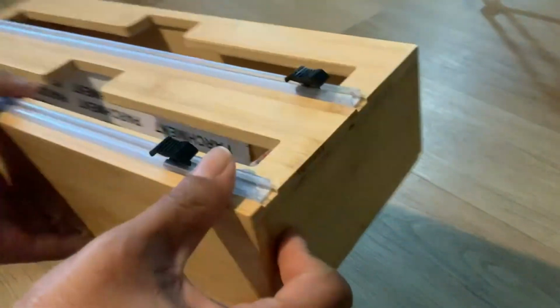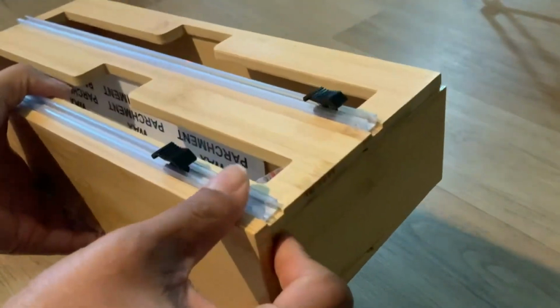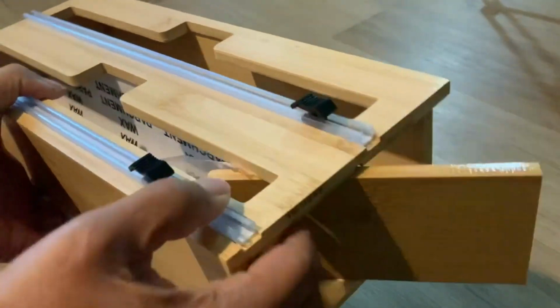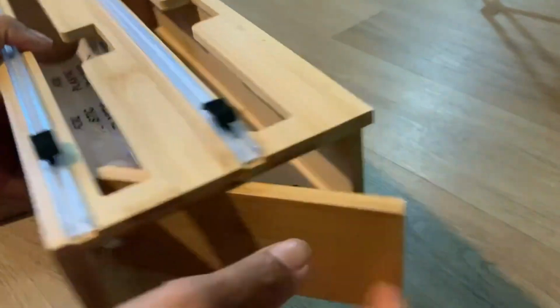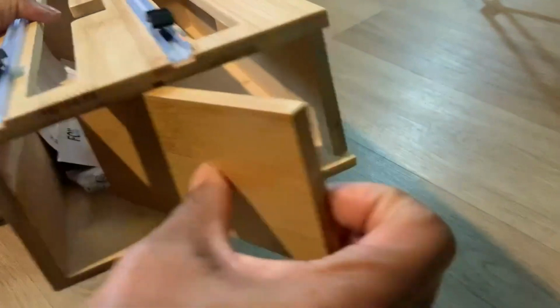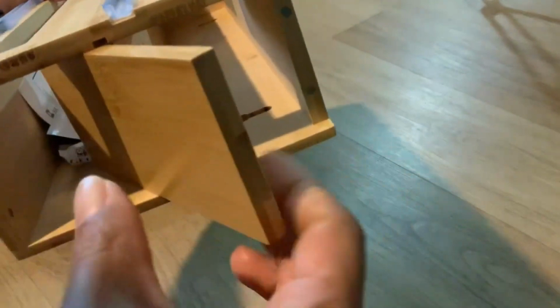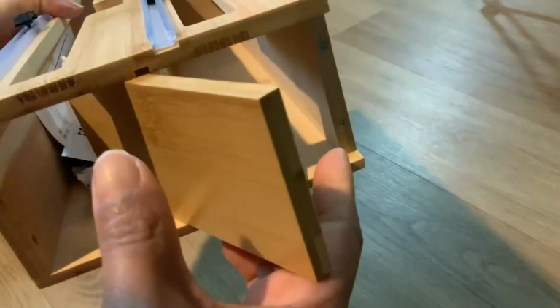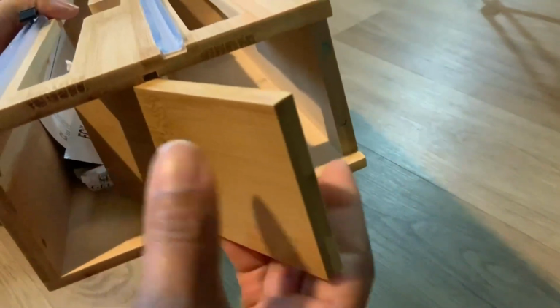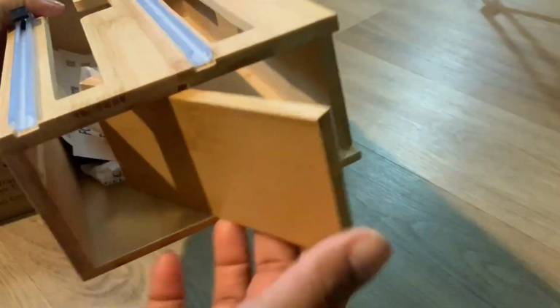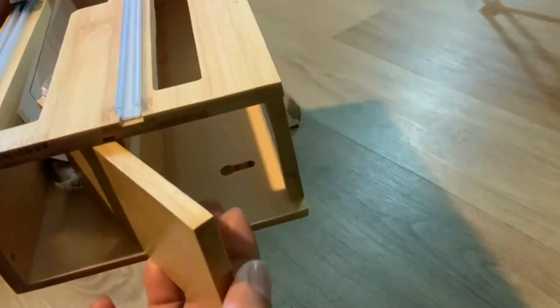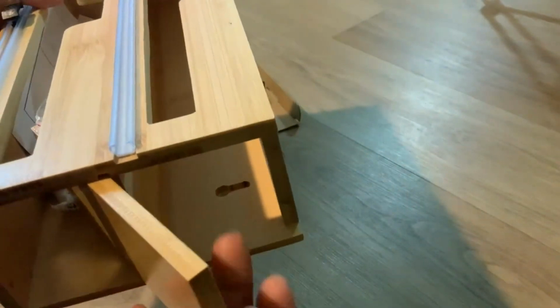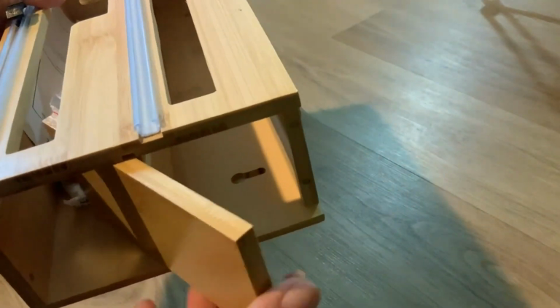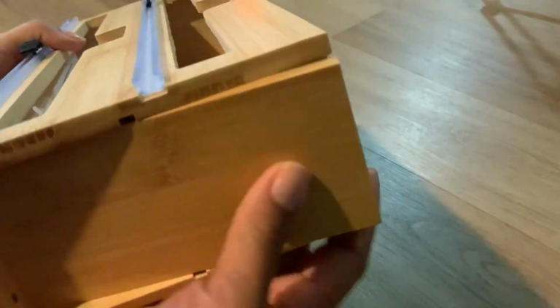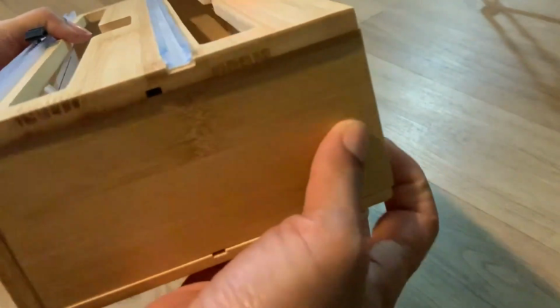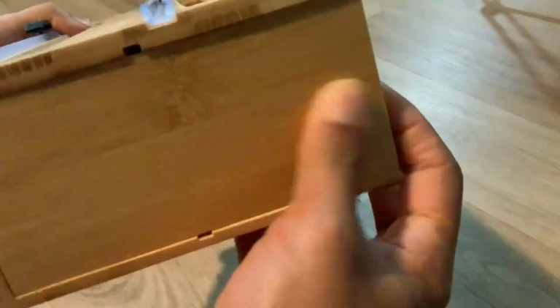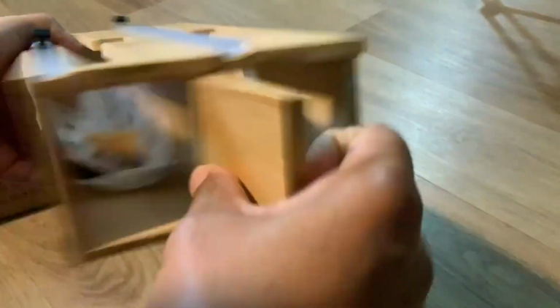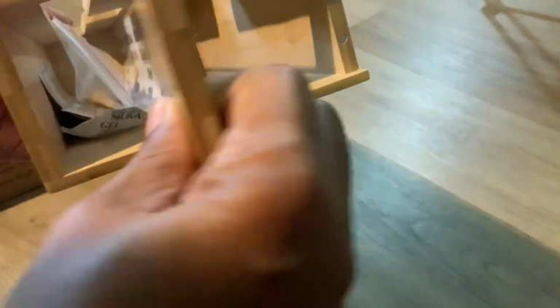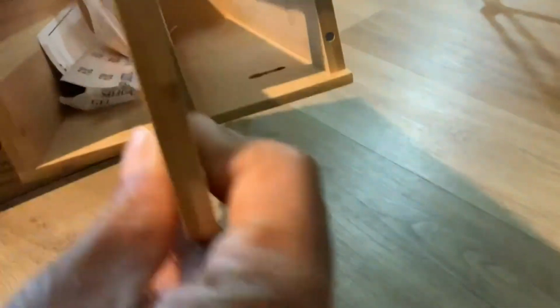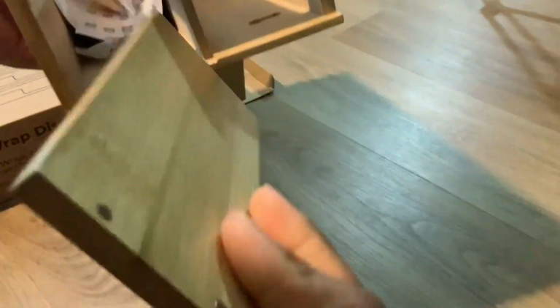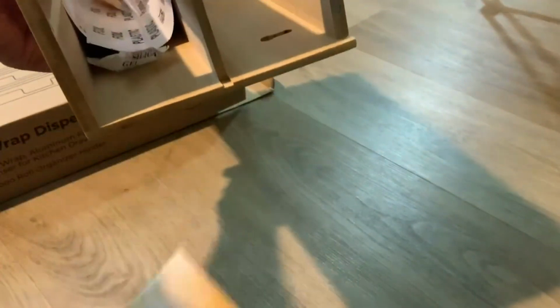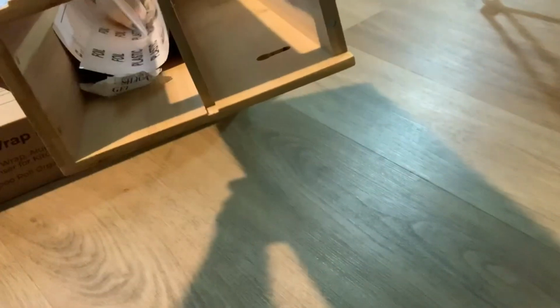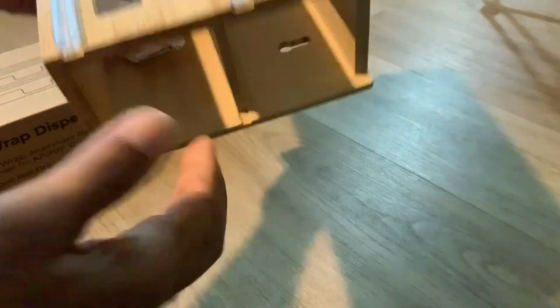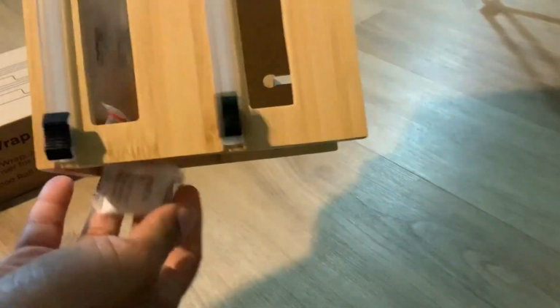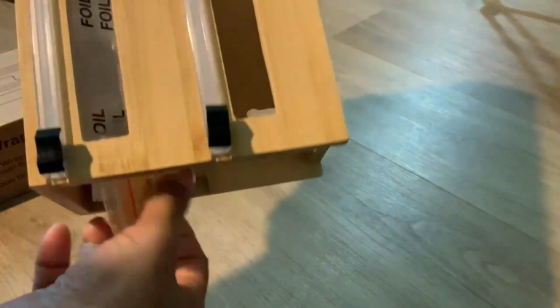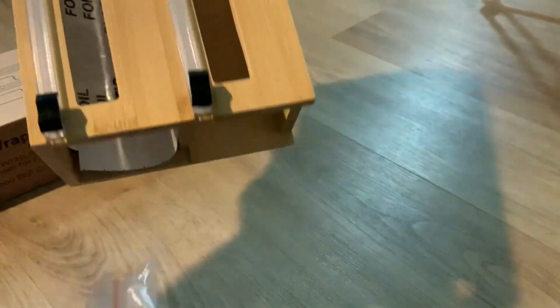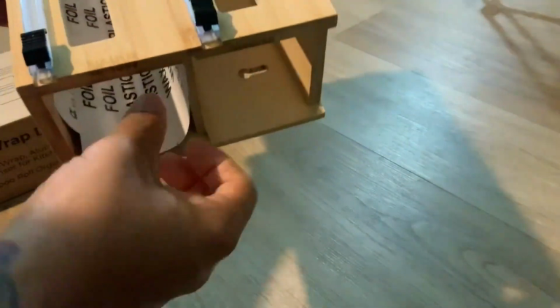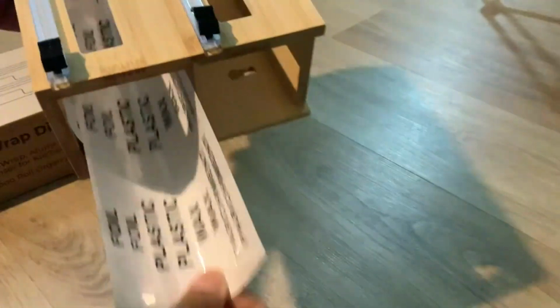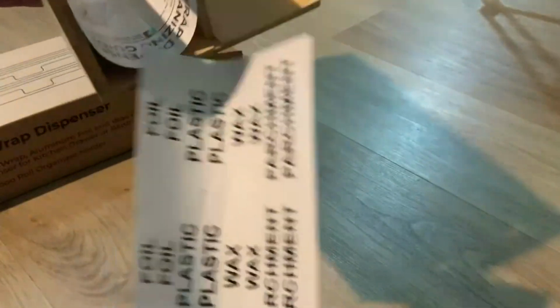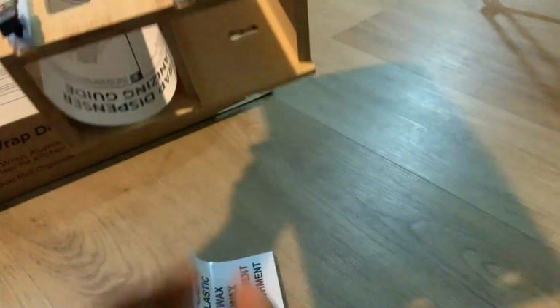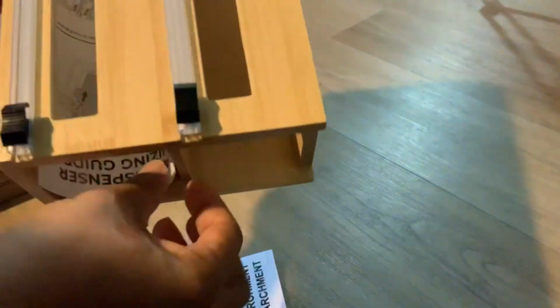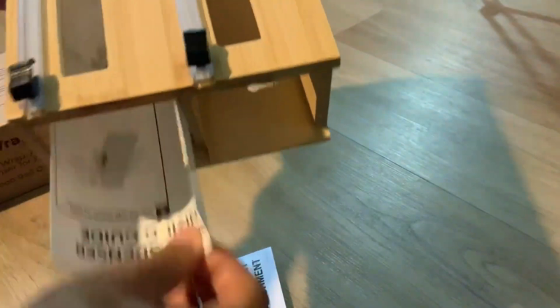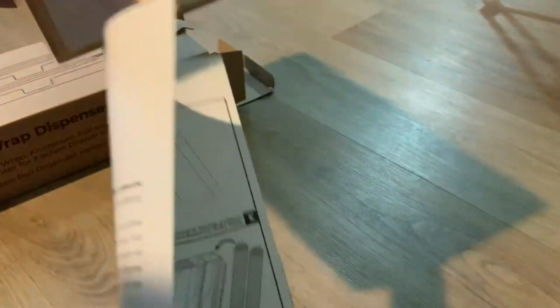You just push this door on the side, and then you put your roll paper on that side. It comes out, allowing you to put your roll paper inside of them.